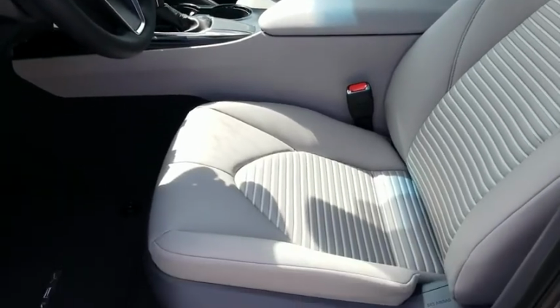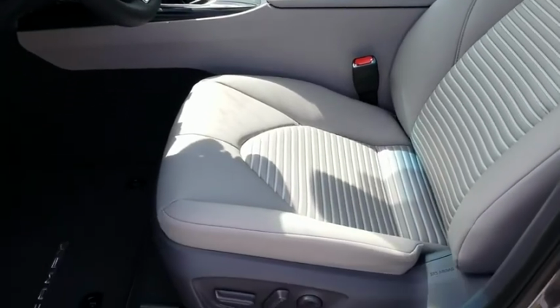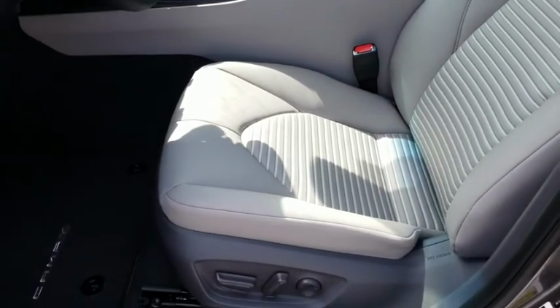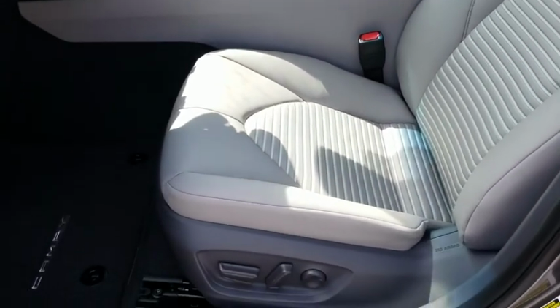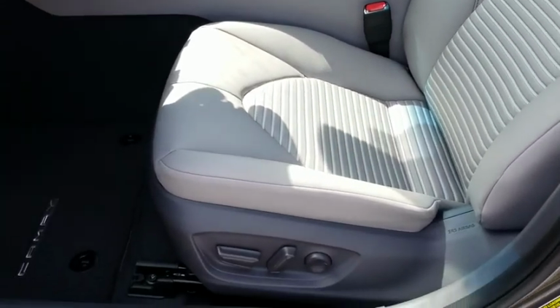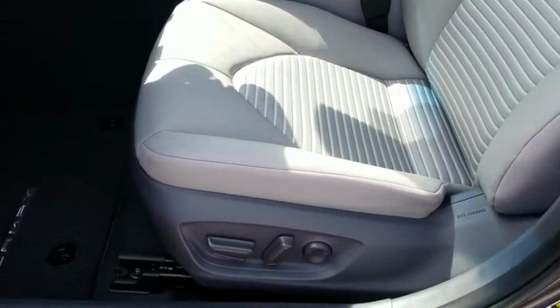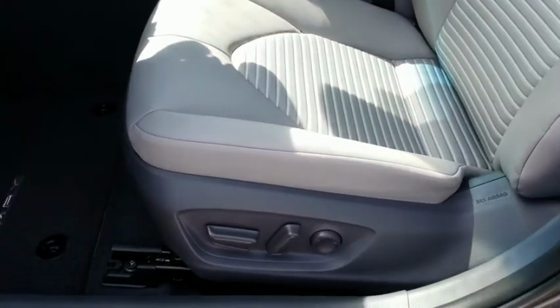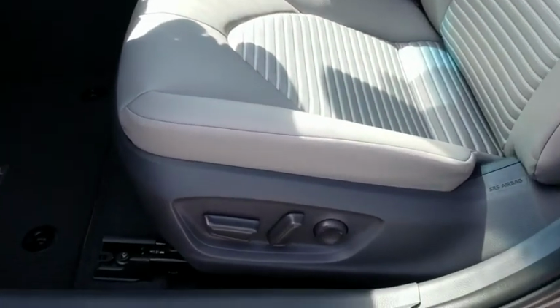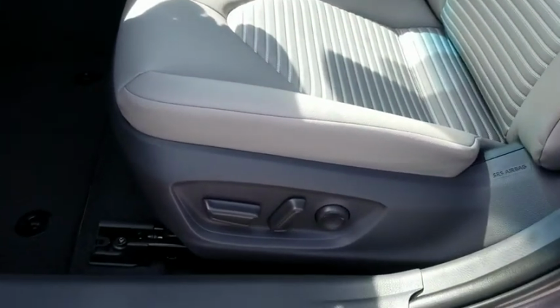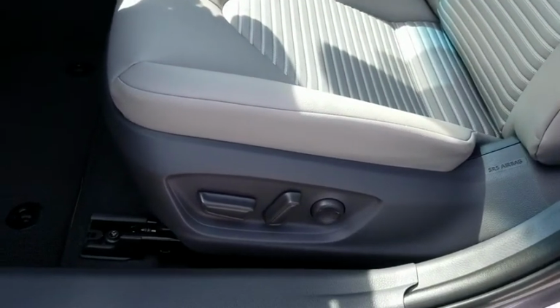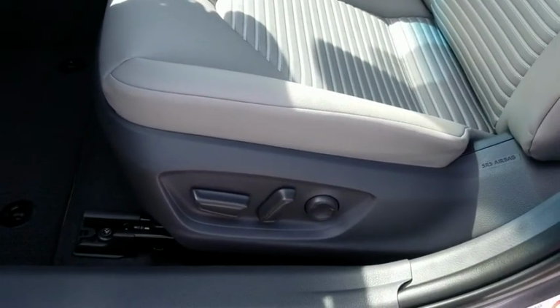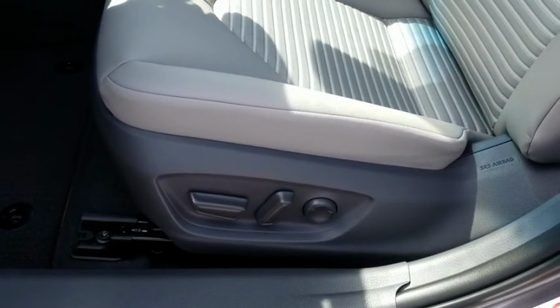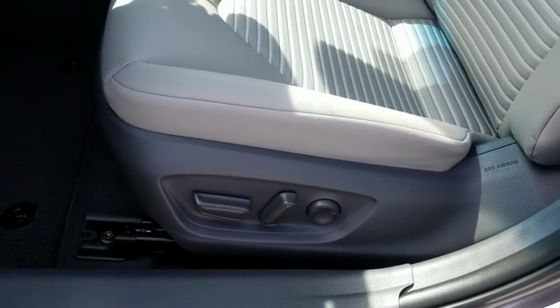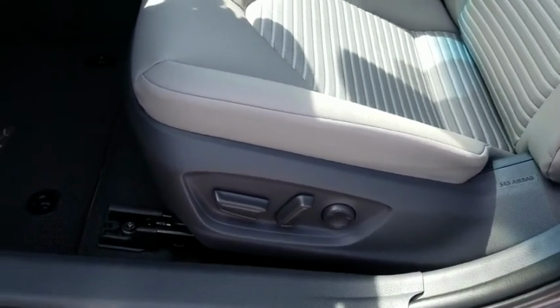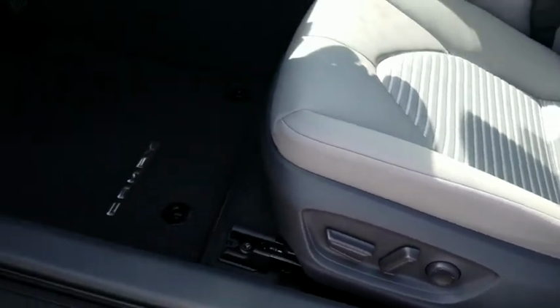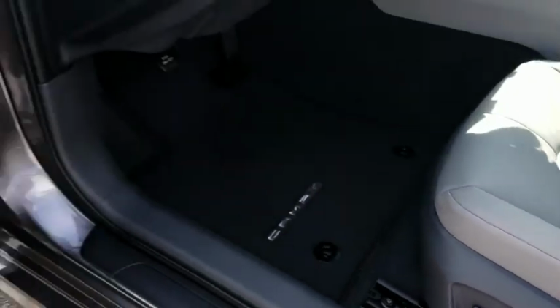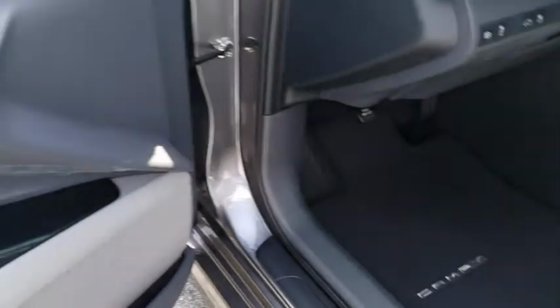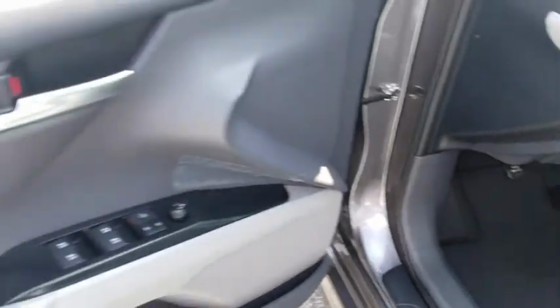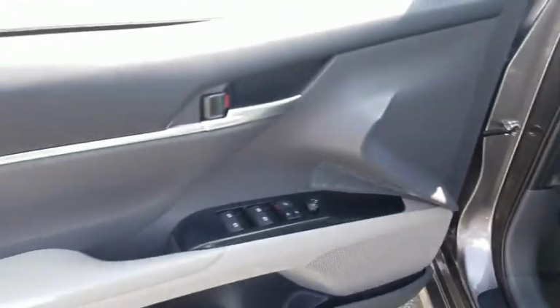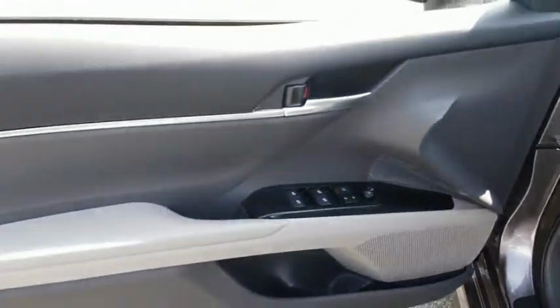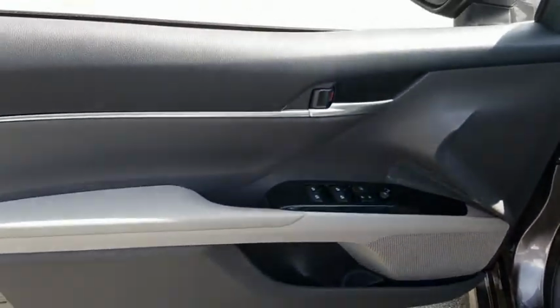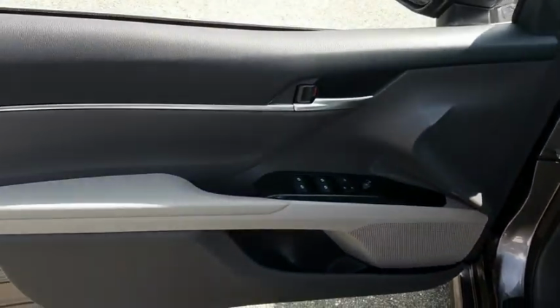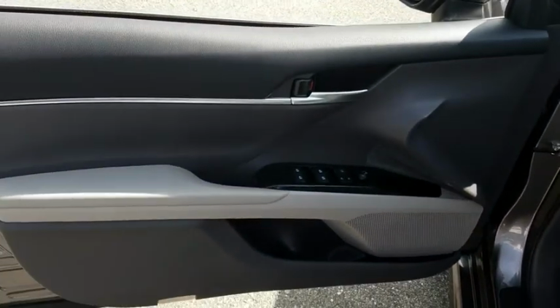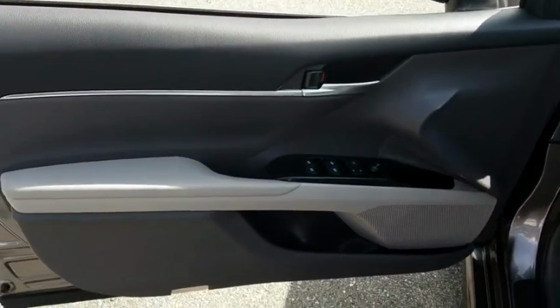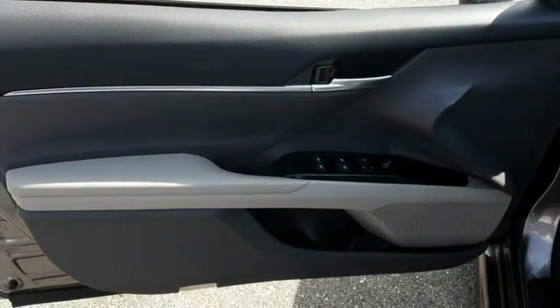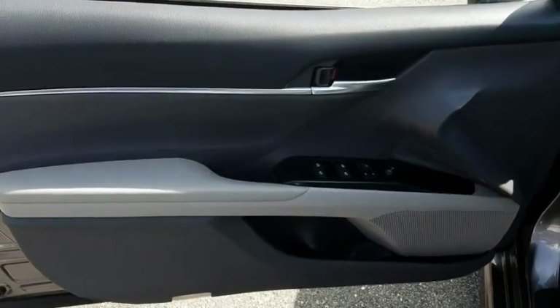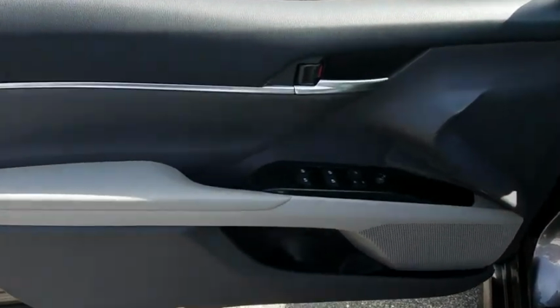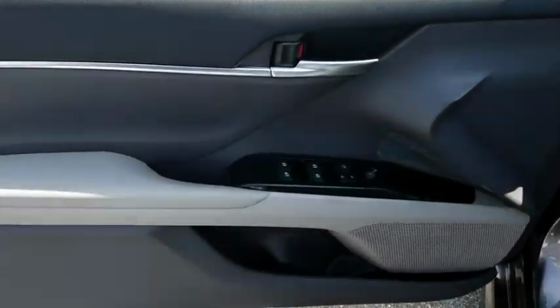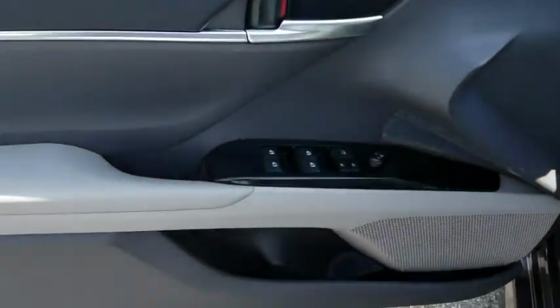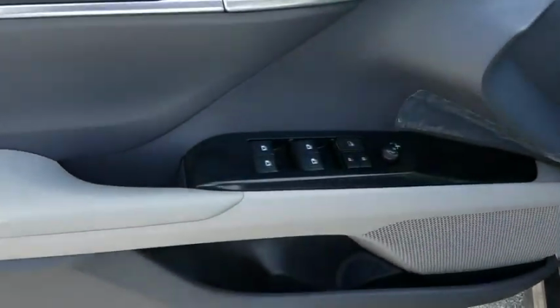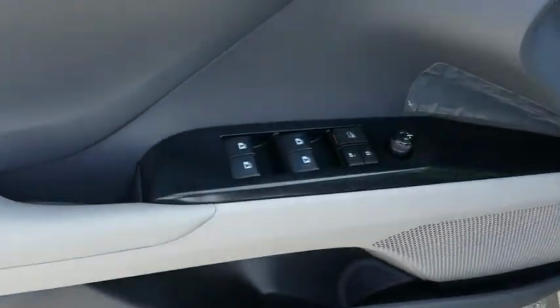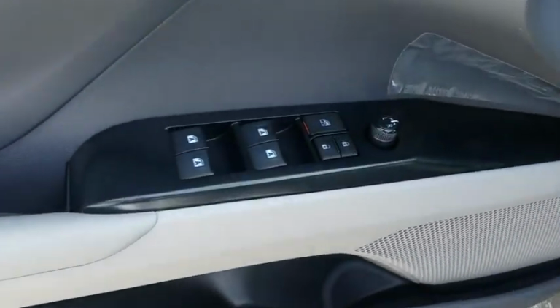Security system. Brake assist. Overhead console. Panic alarm. Remote keyless entry. Tachometer. Driver vanity mirror.